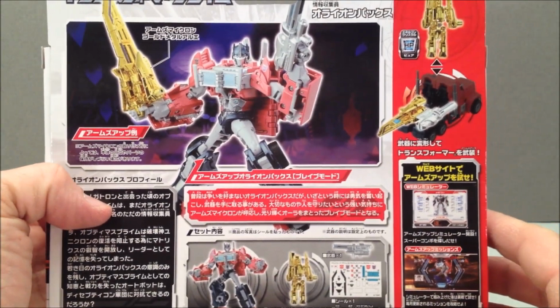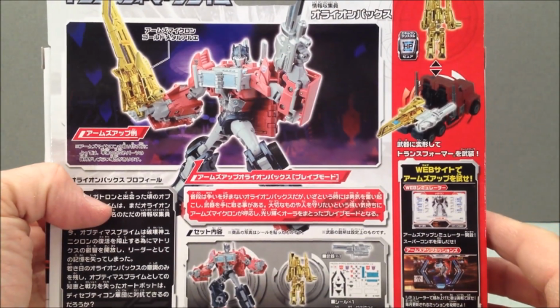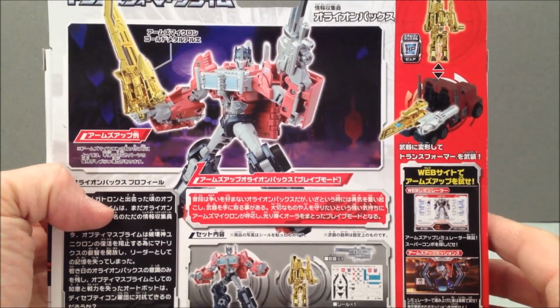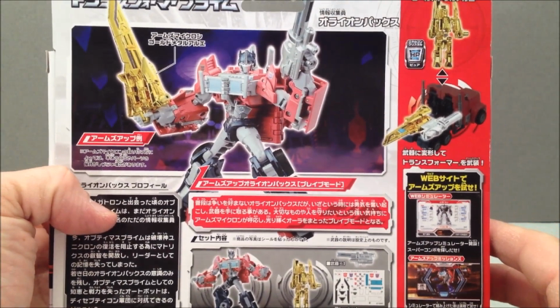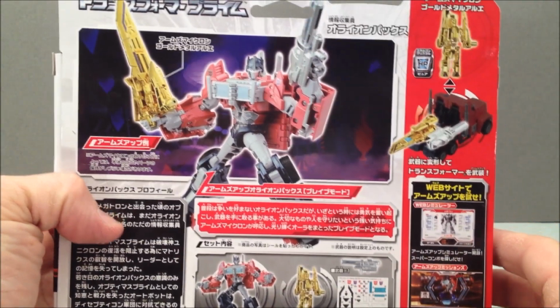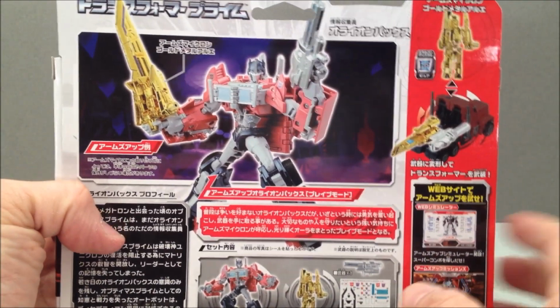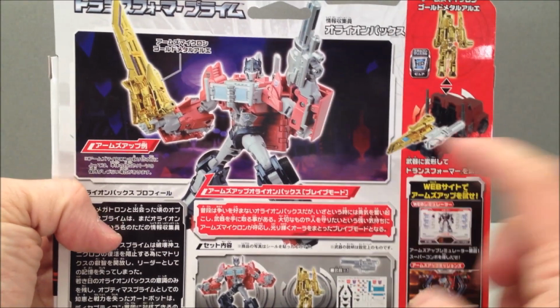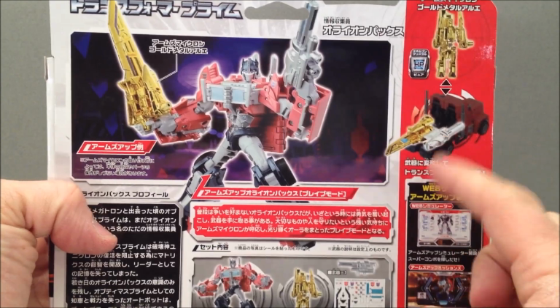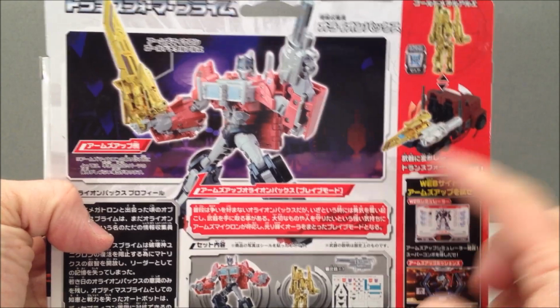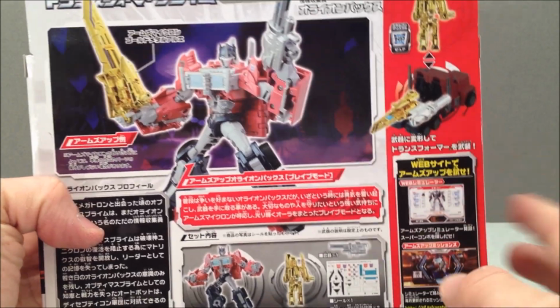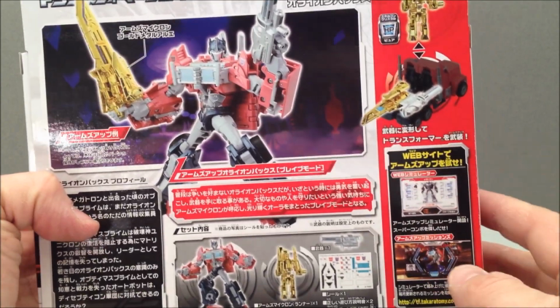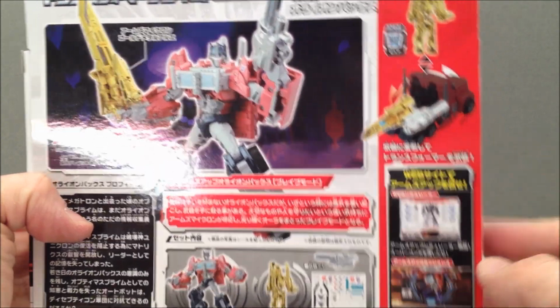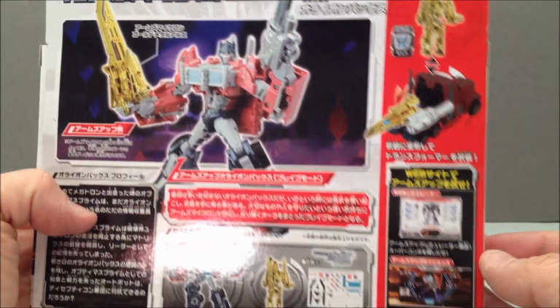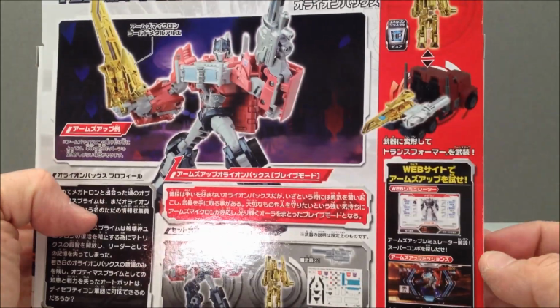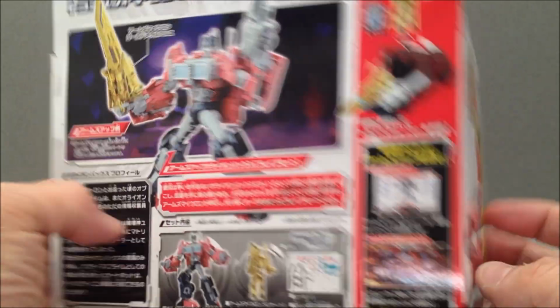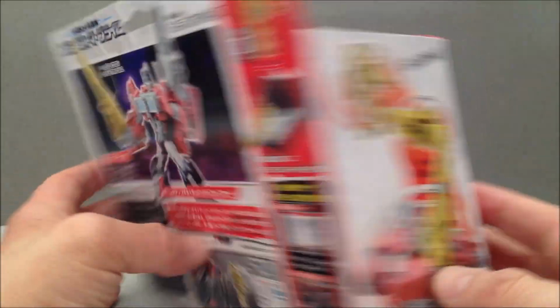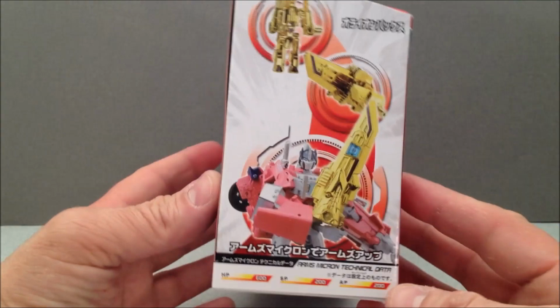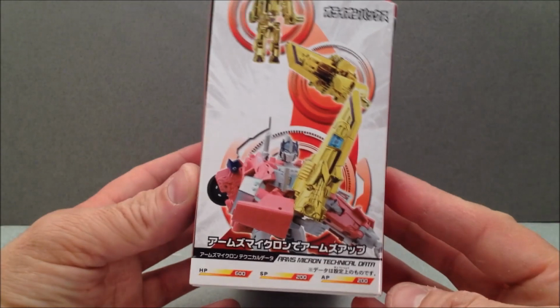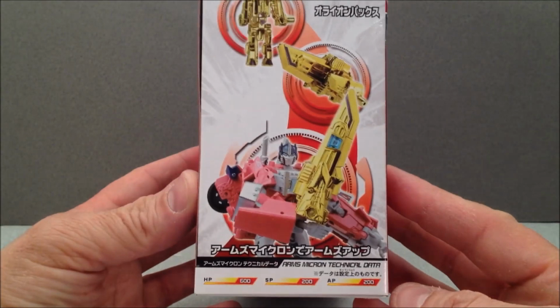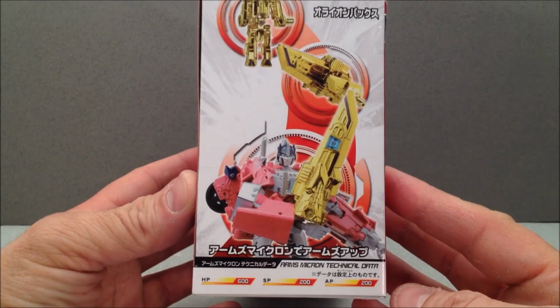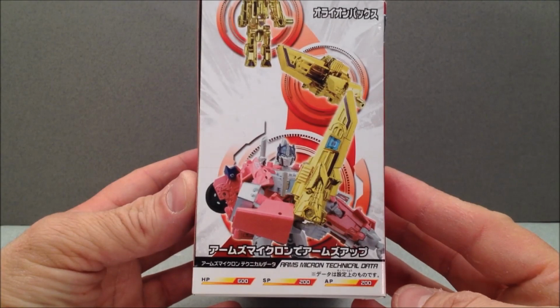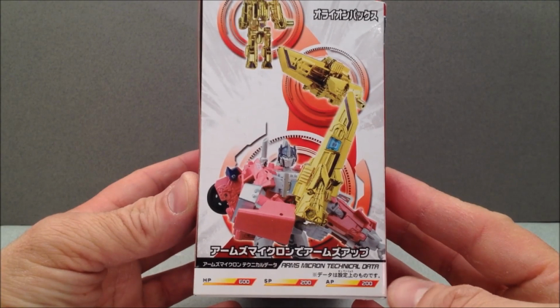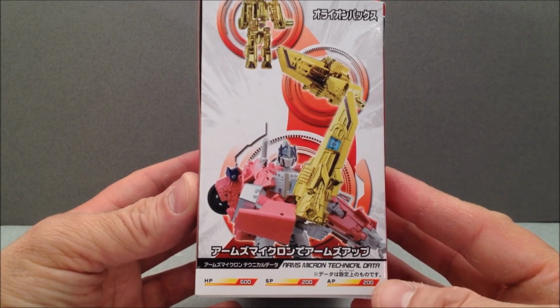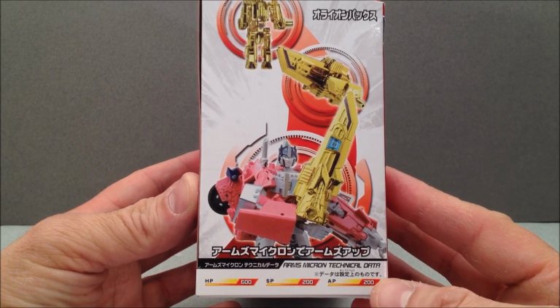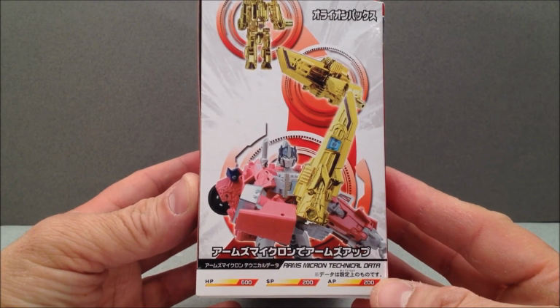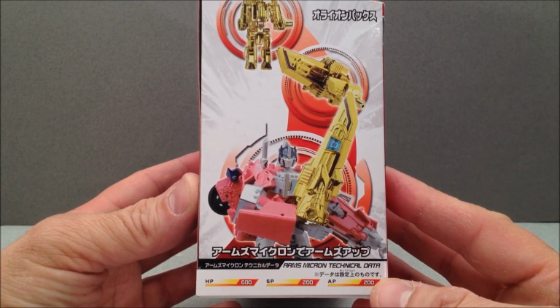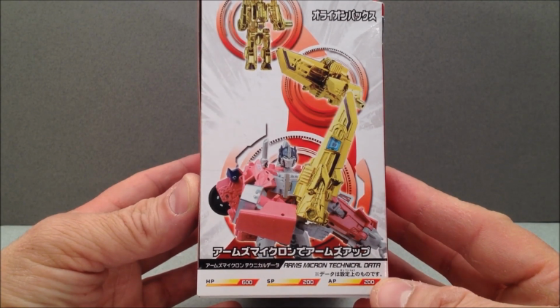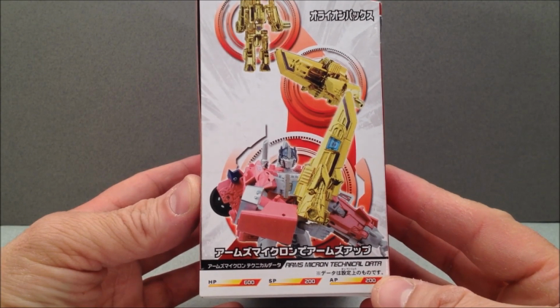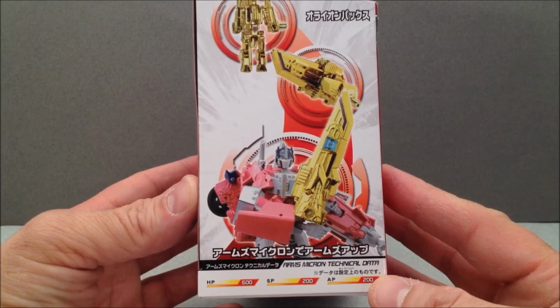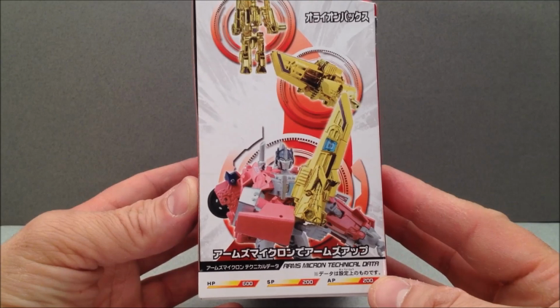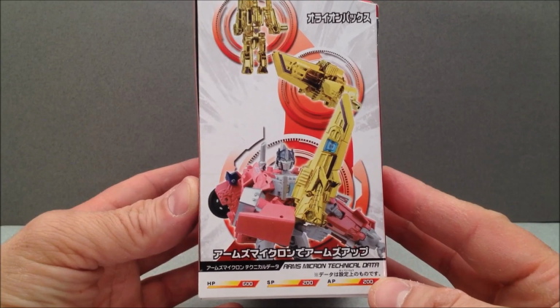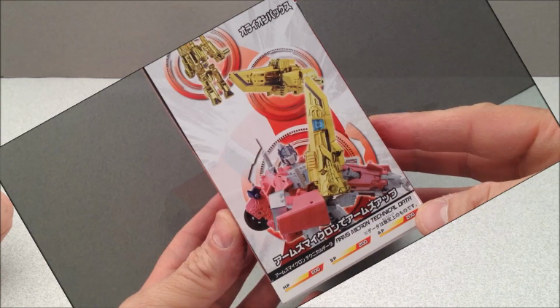And there's the back of the box — shows how you can store the golden little sword there in his Arms Micron statistics. Let's get him out of here.